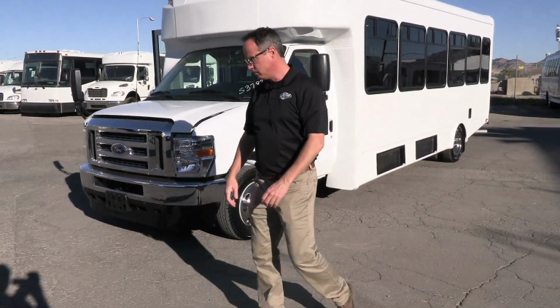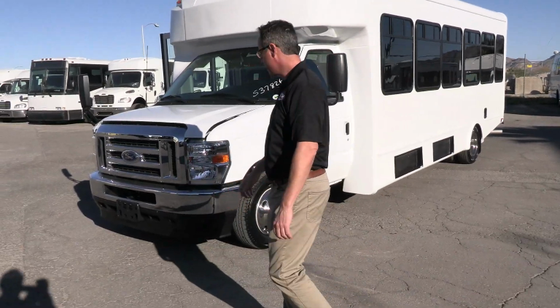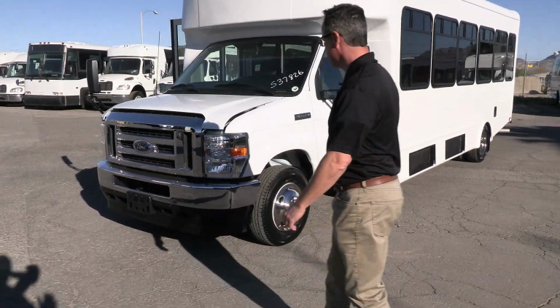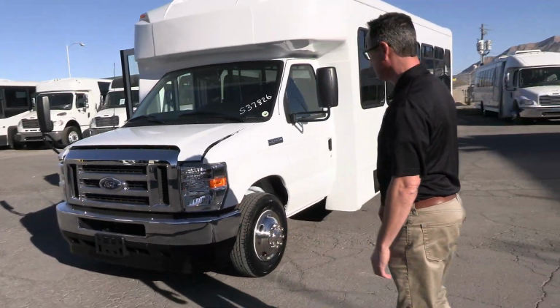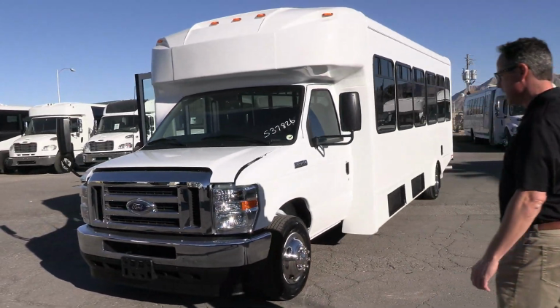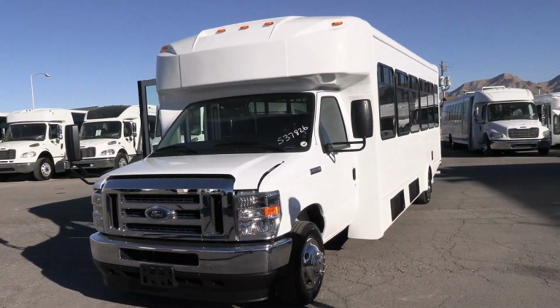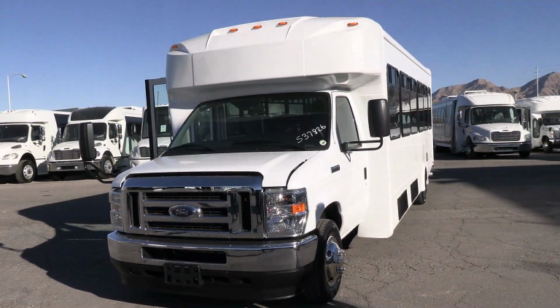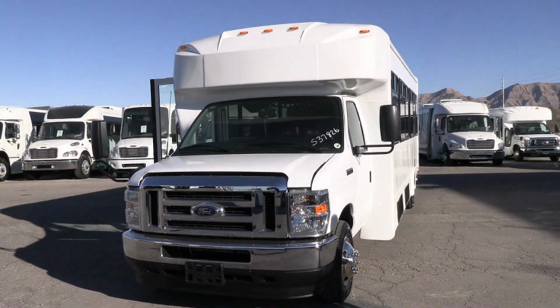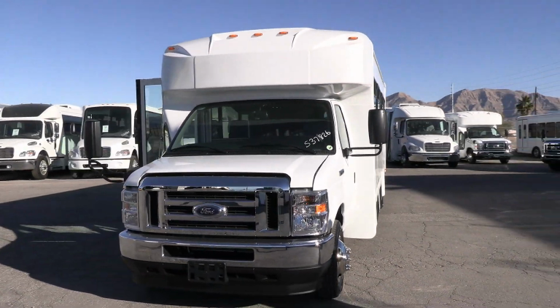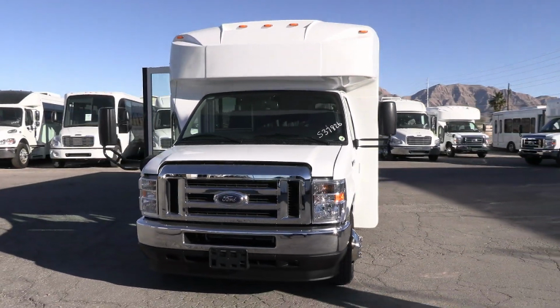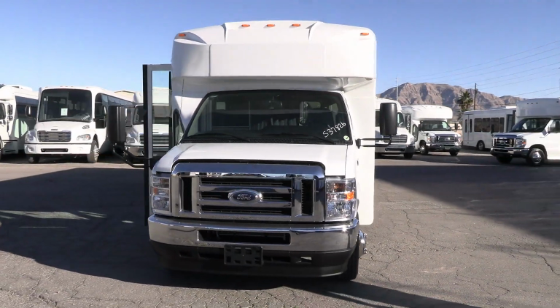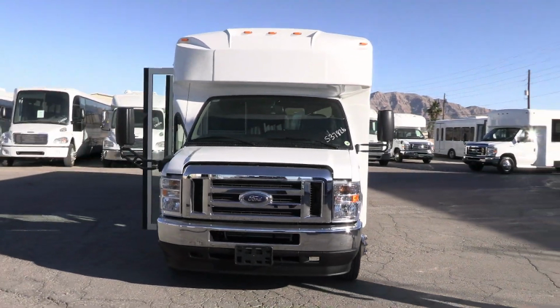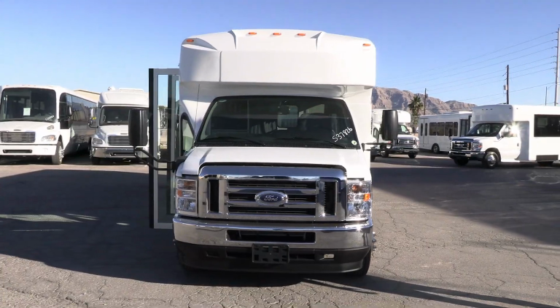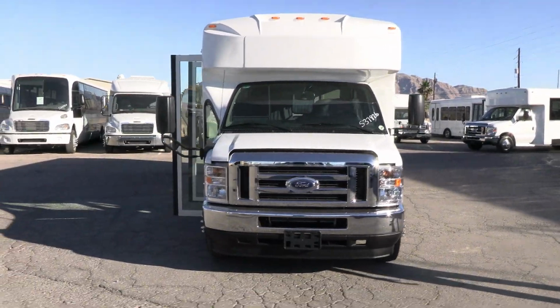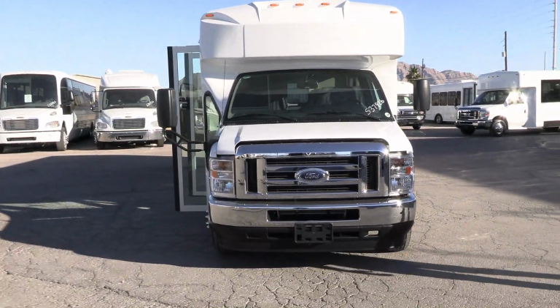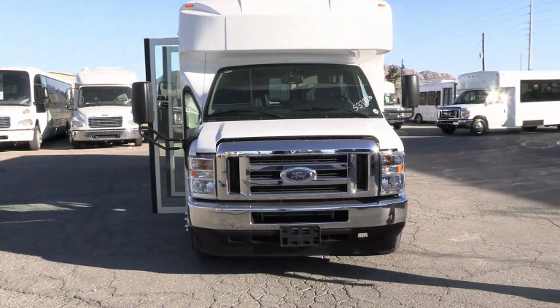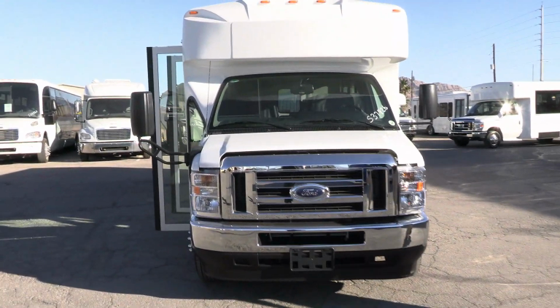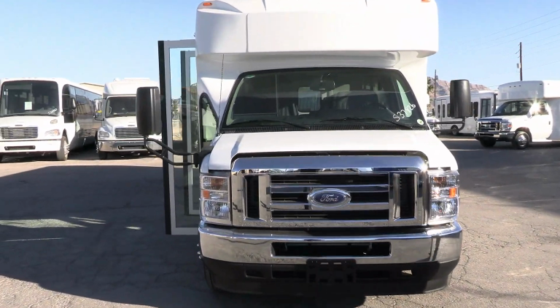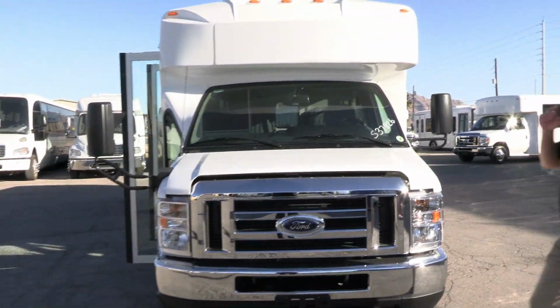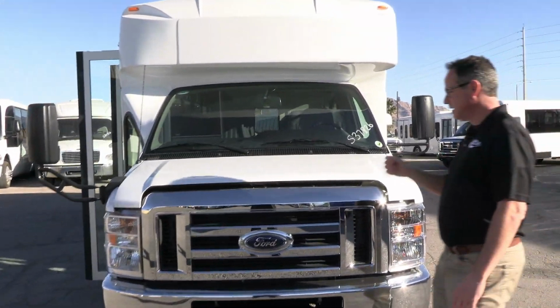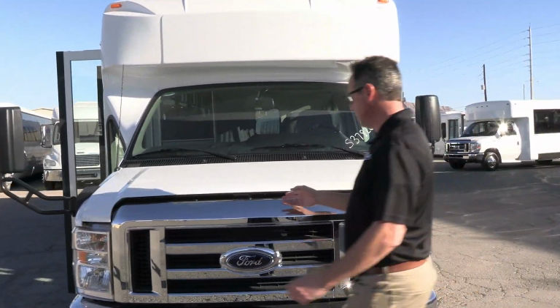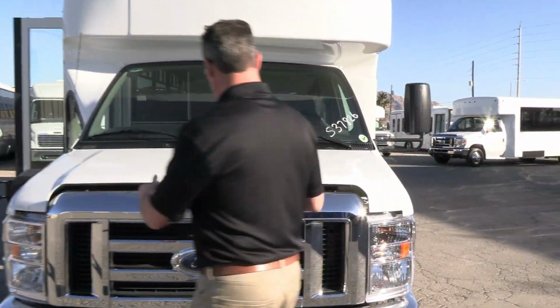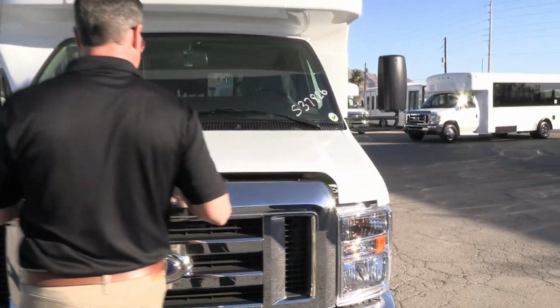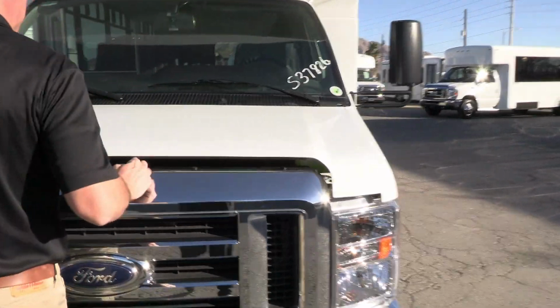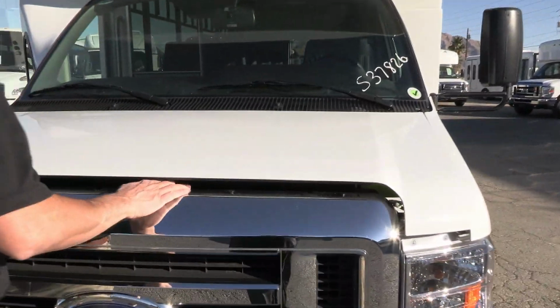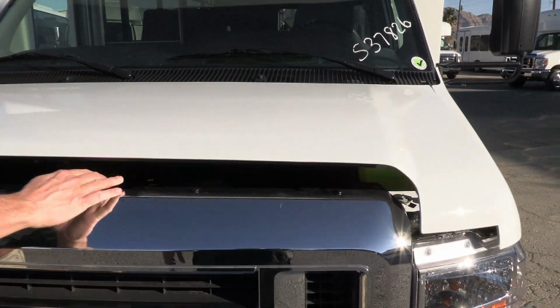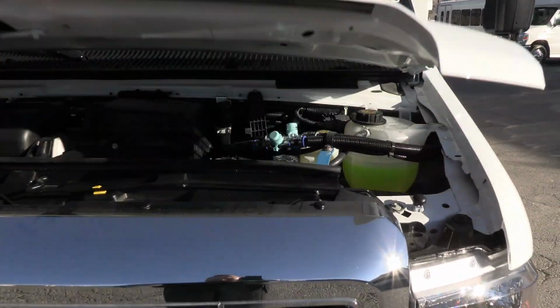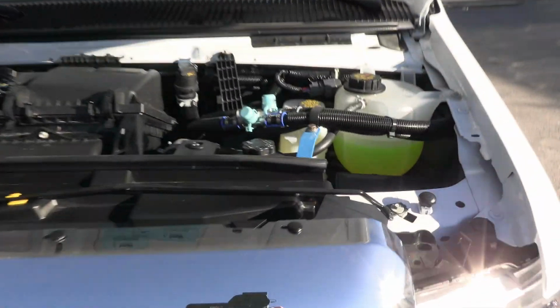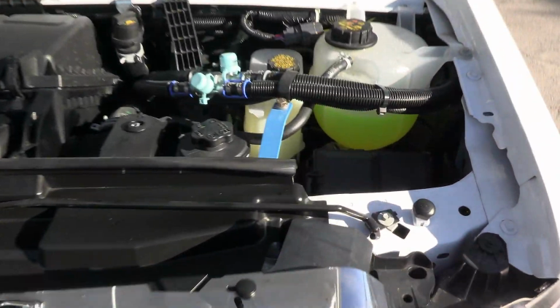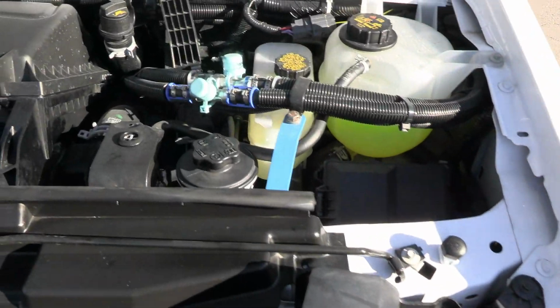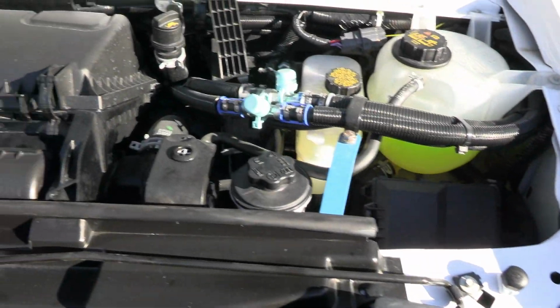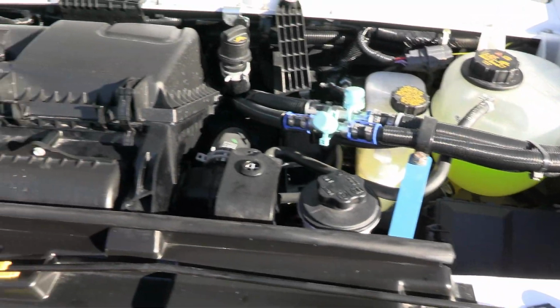It's beautiful — brand new and shiny. Good looking, clean lines. There's that 7.3.